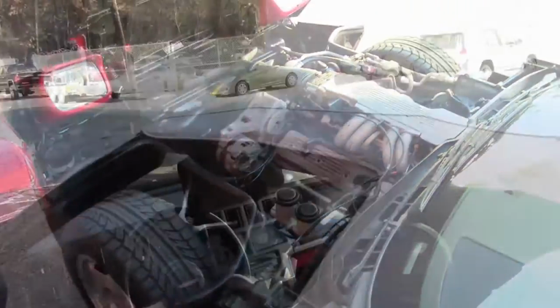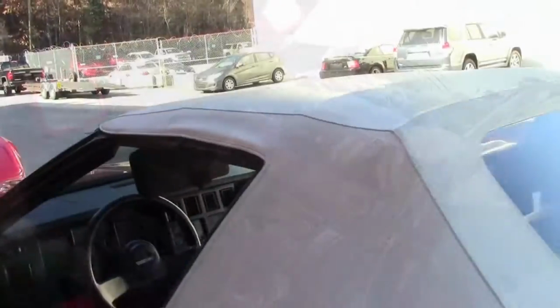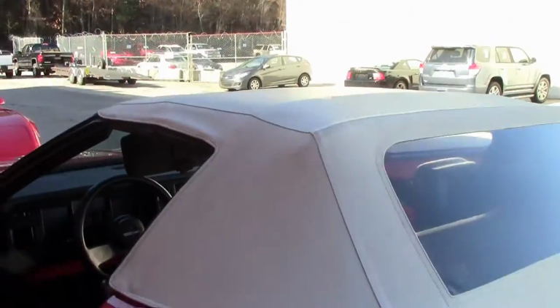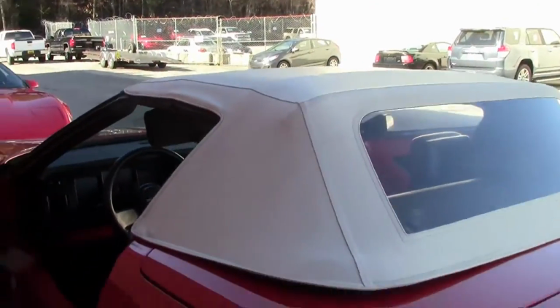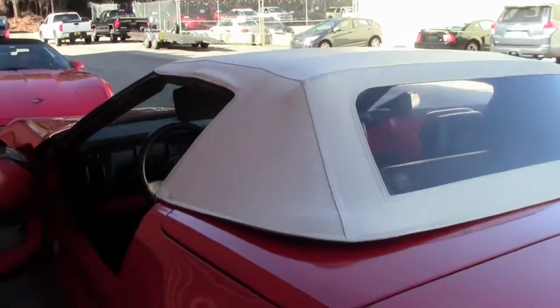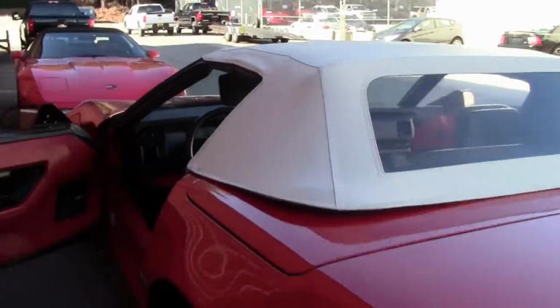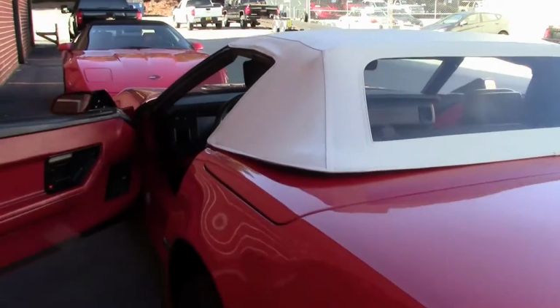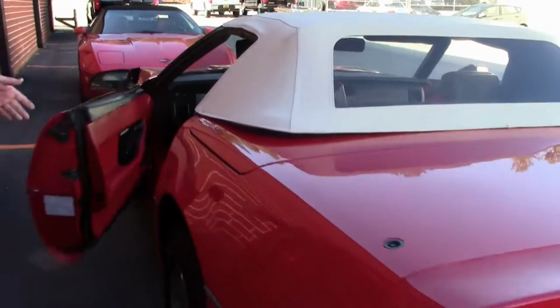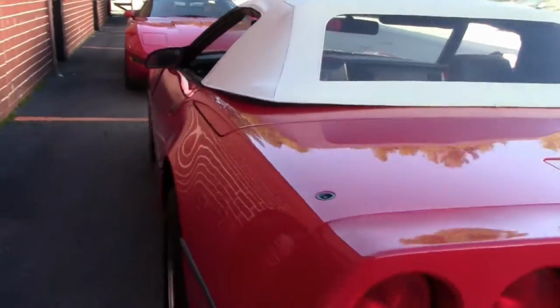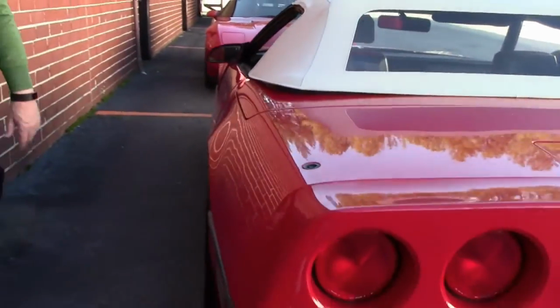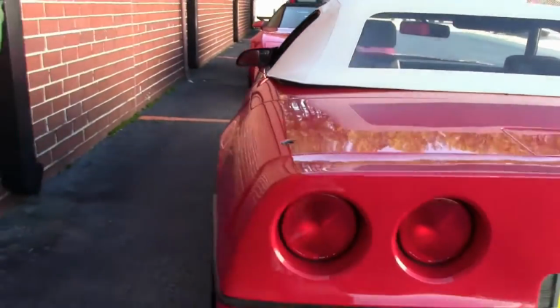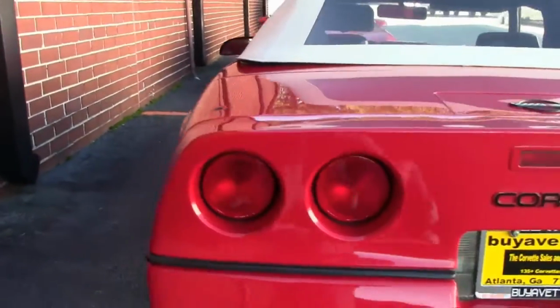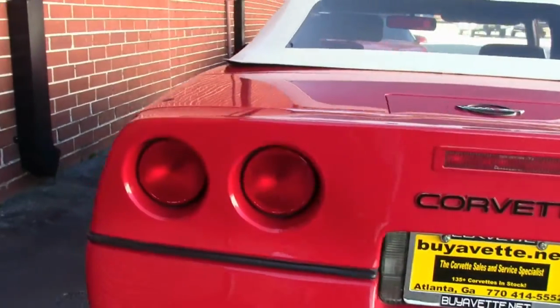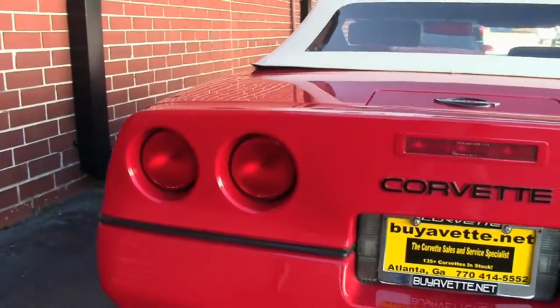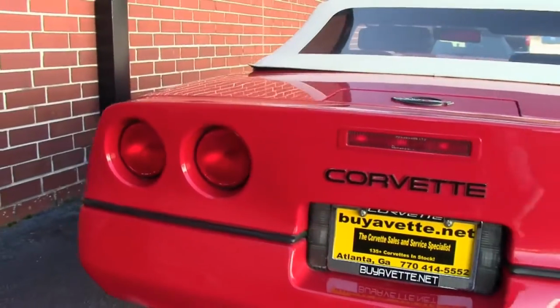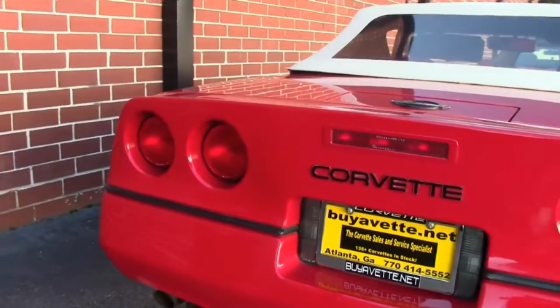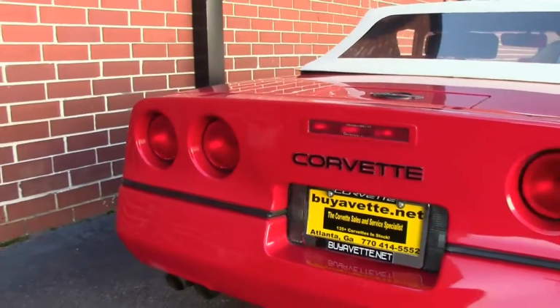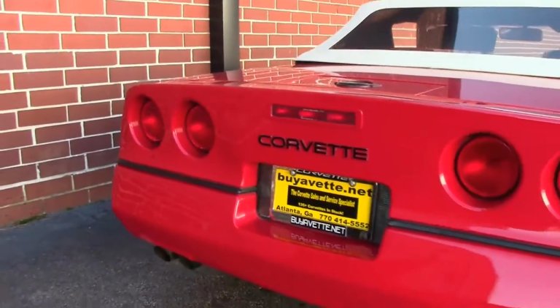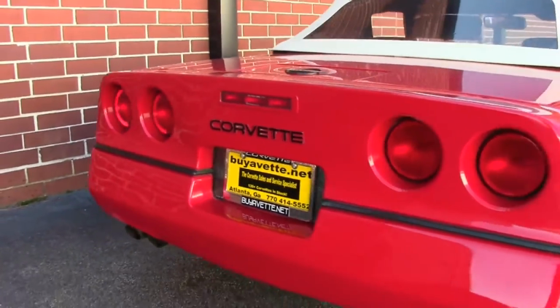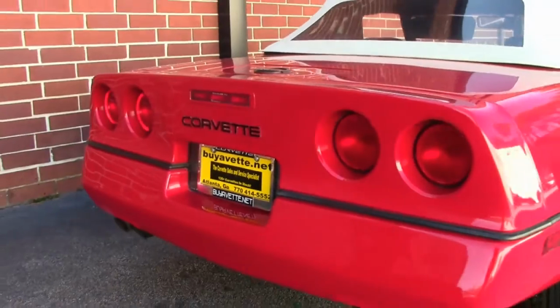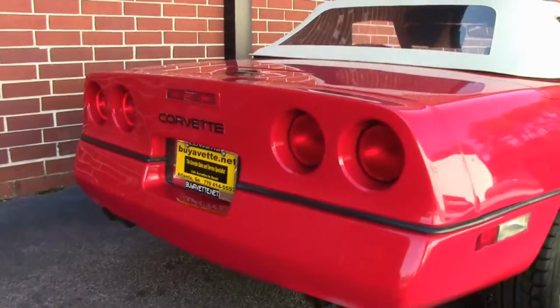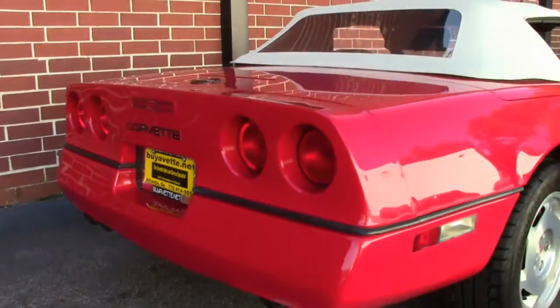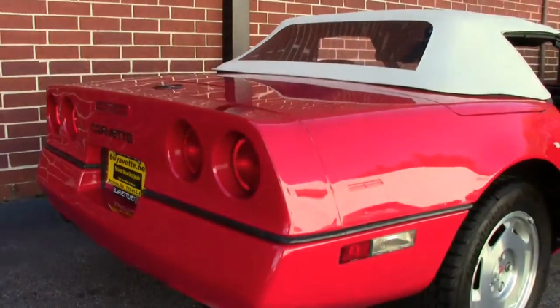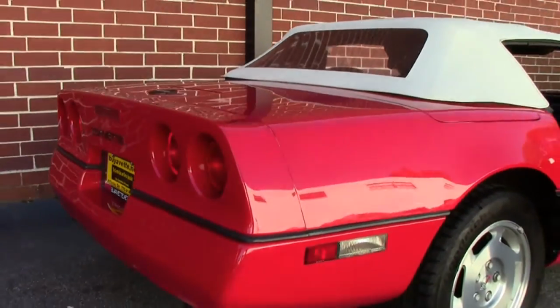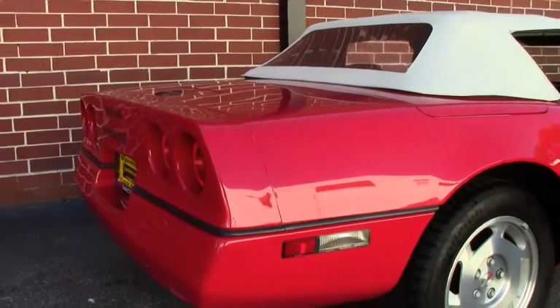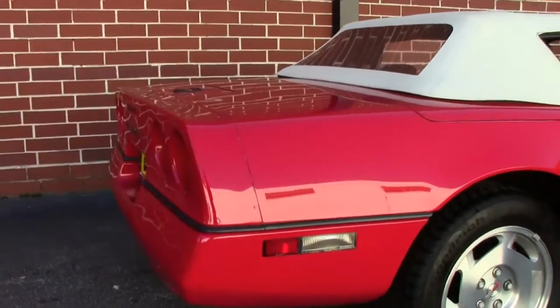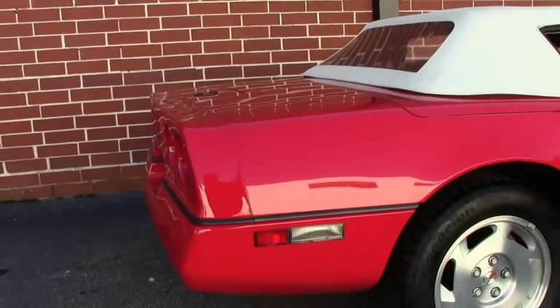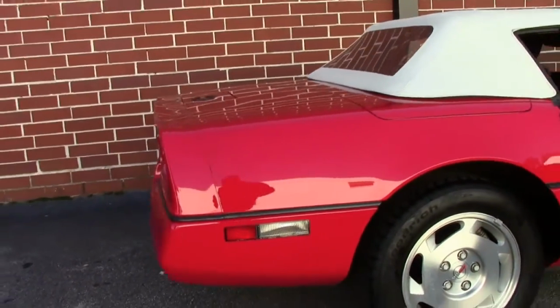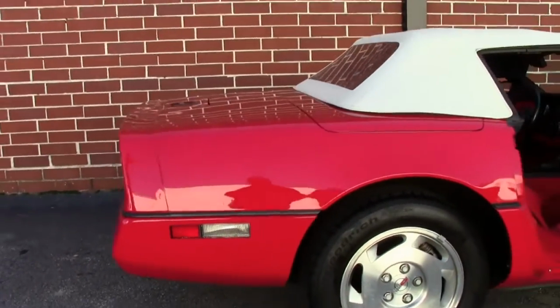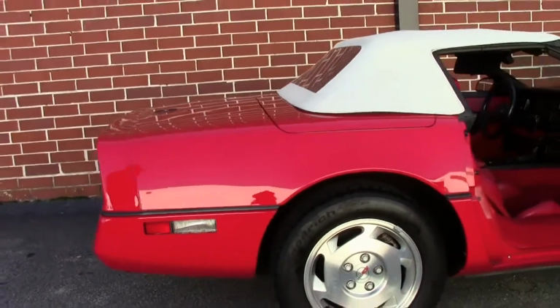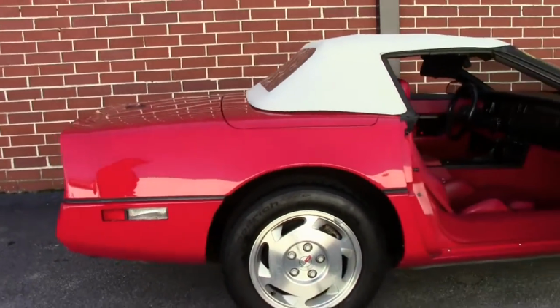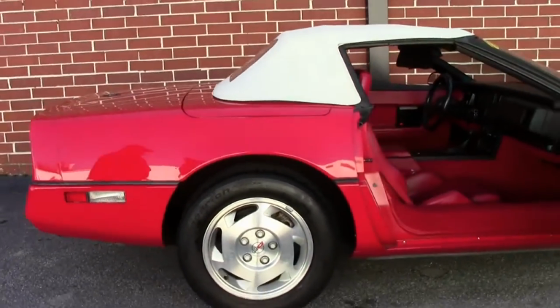Rick, you can walk around and show the integrity of this nice paint job. Few of these around in this kind of condition with low, low mileage.